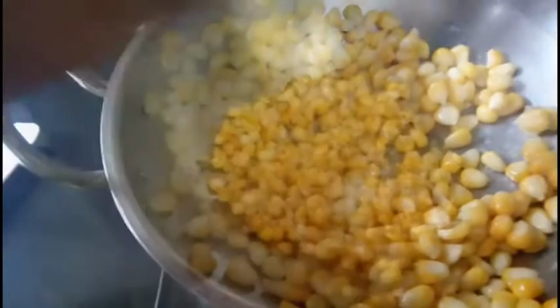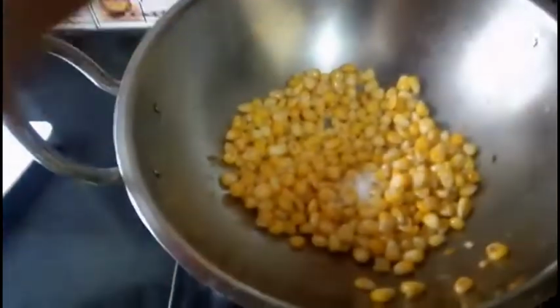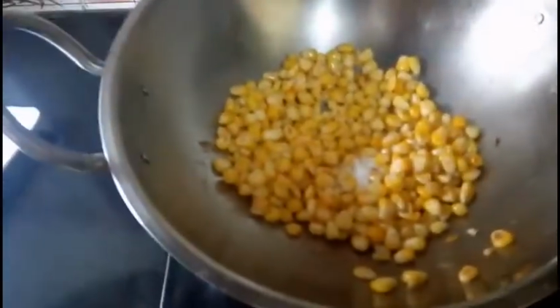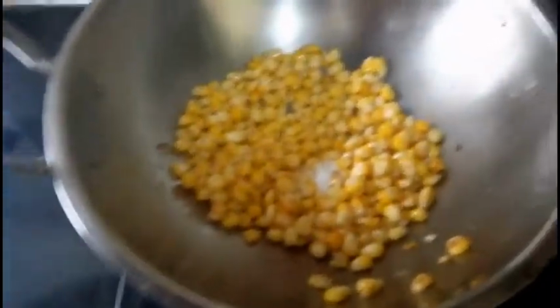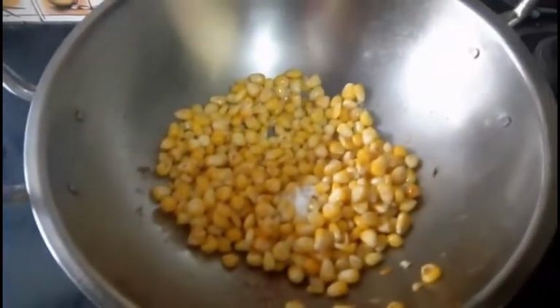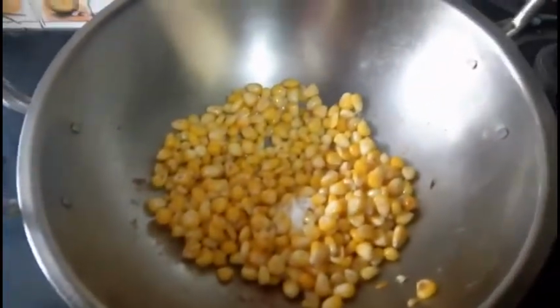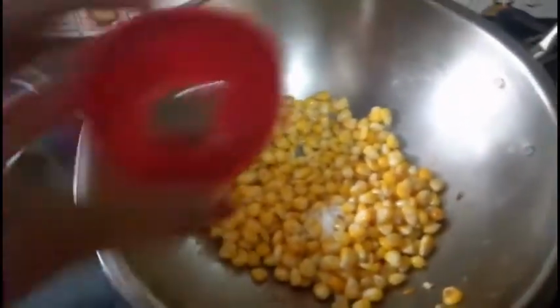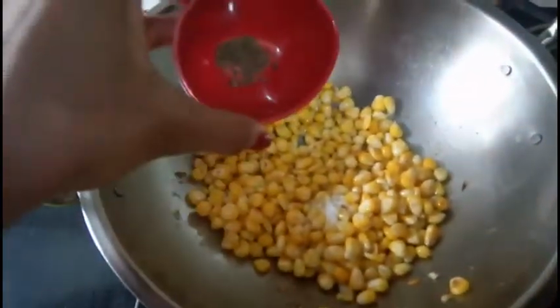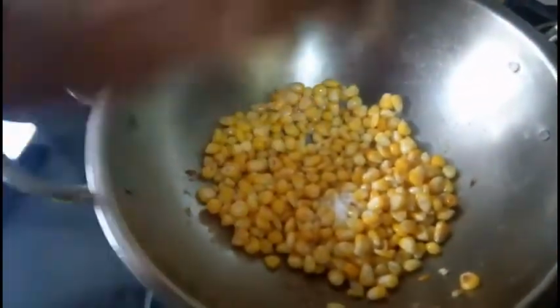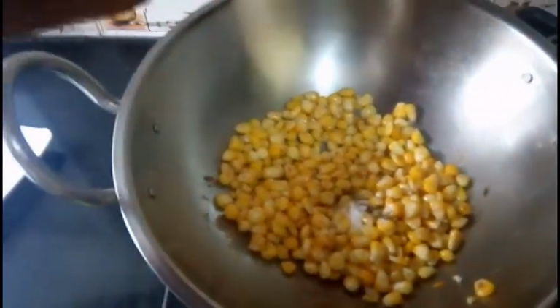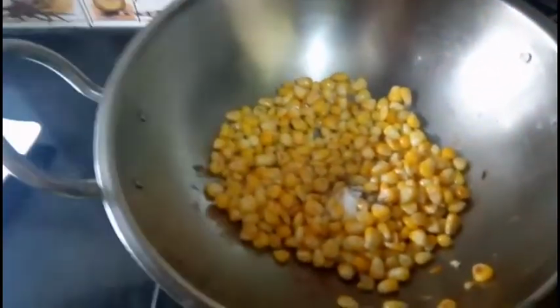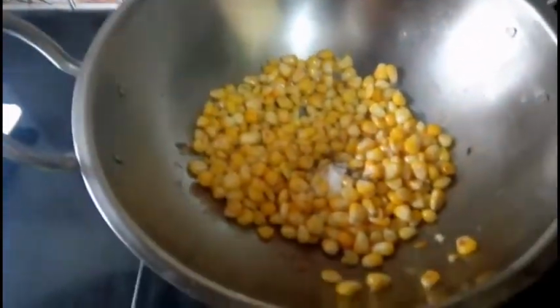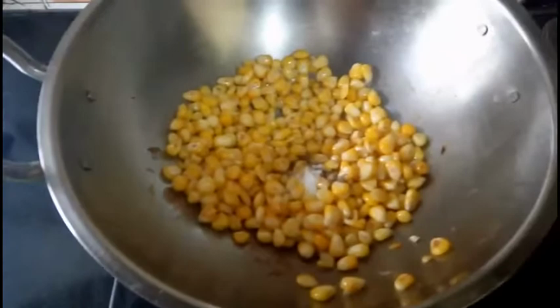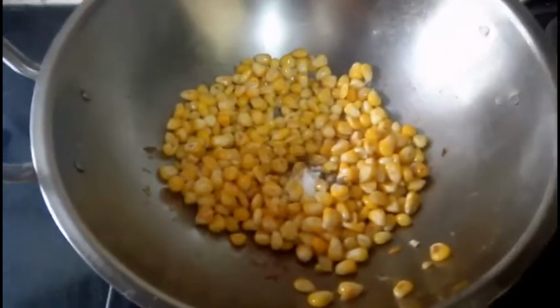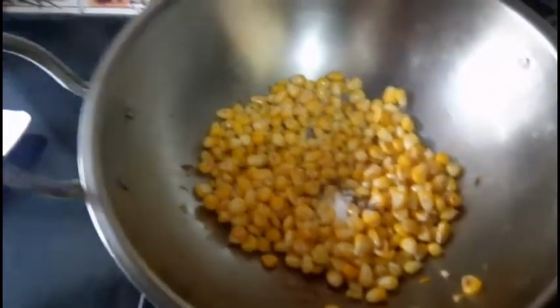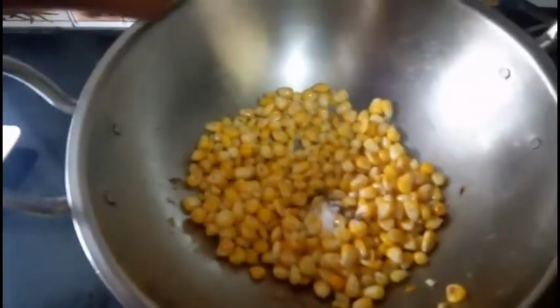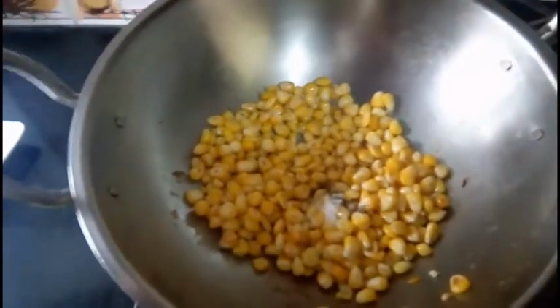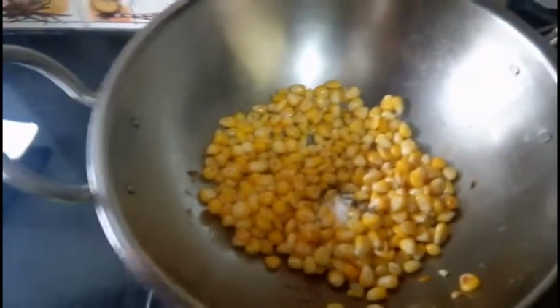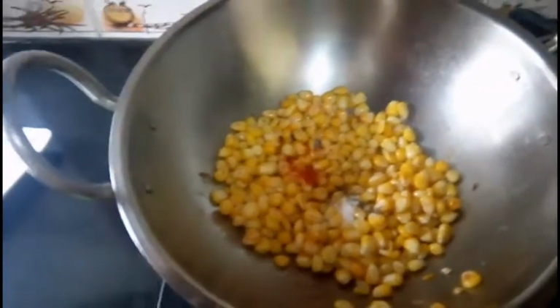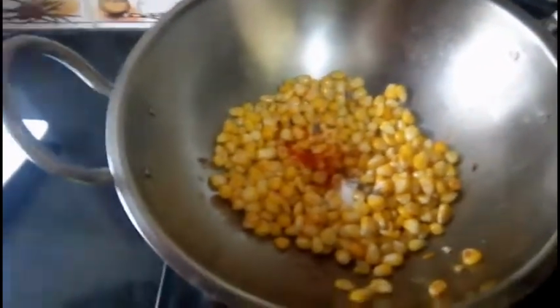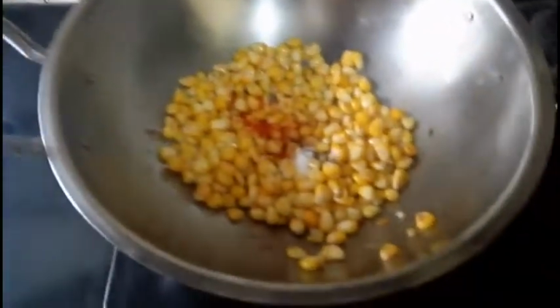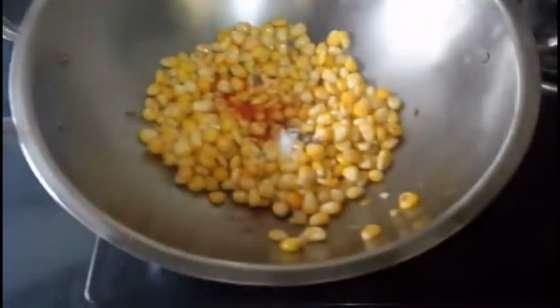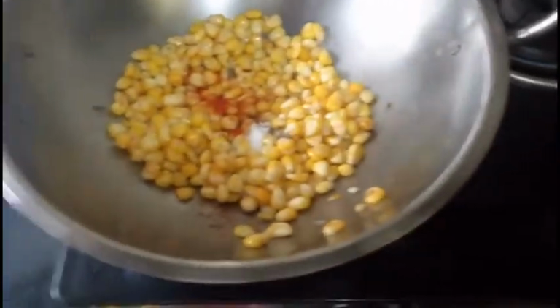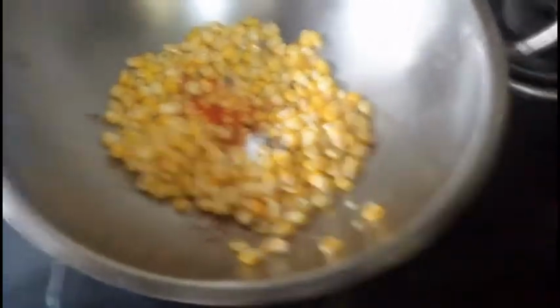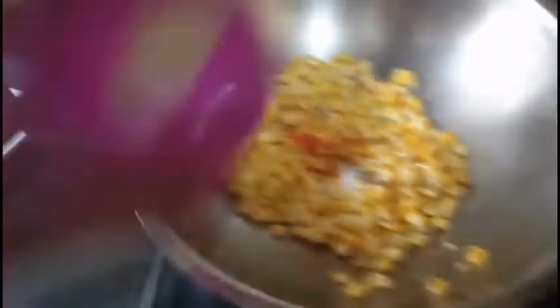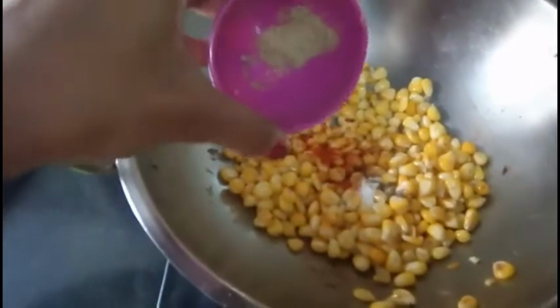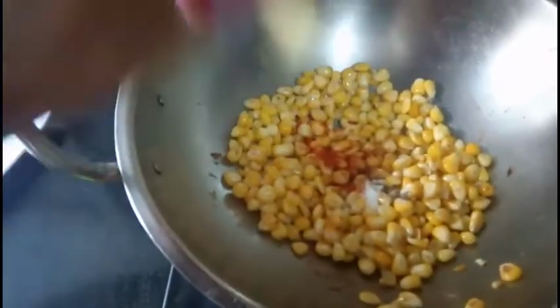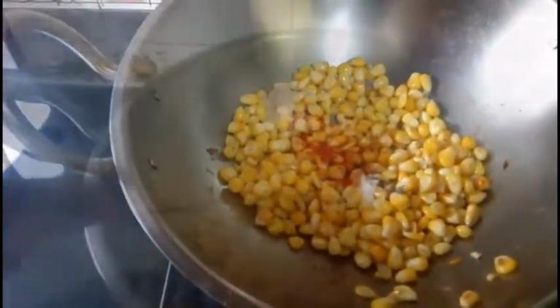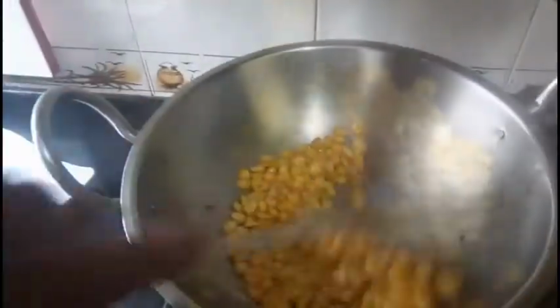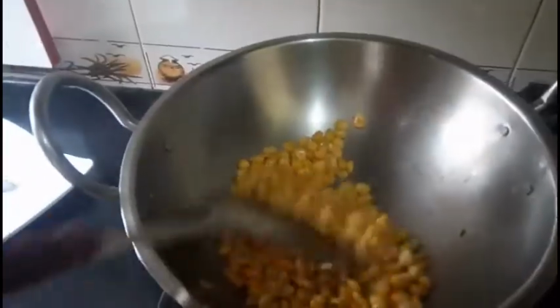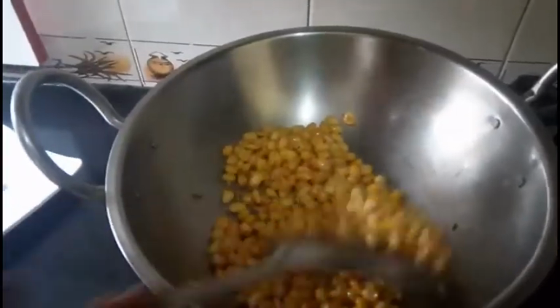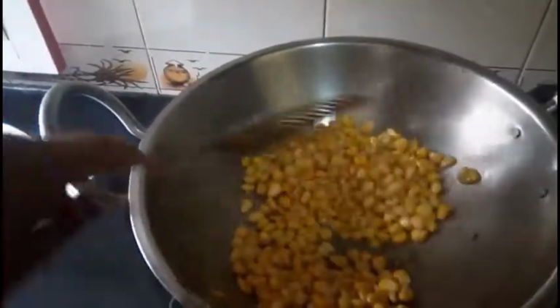Add salt, black pepper powder, red chili powder, and chaat masala, and sauté for 1-2 minutes.